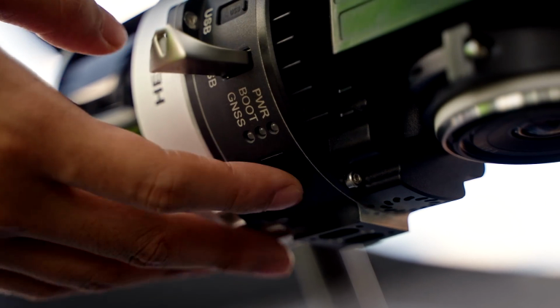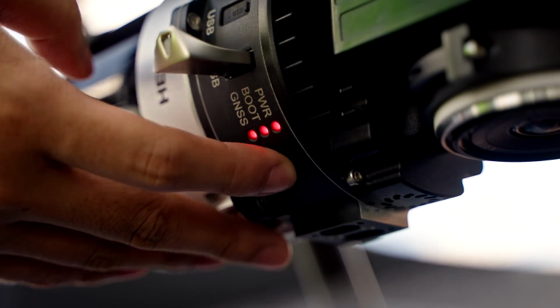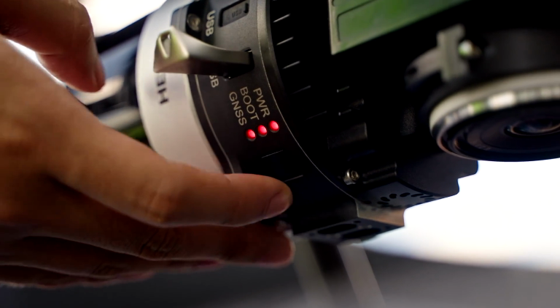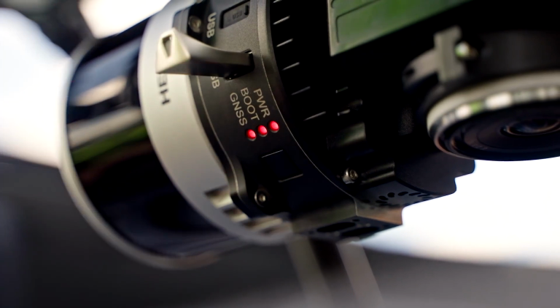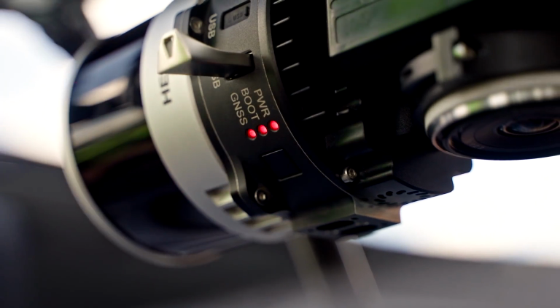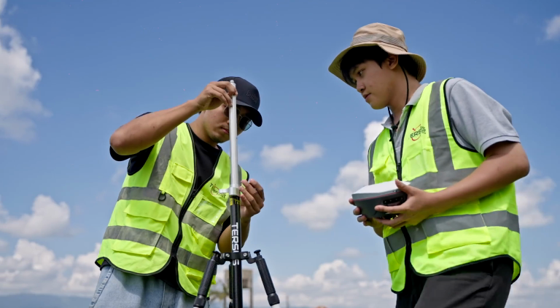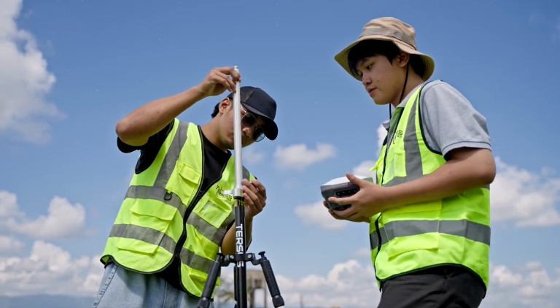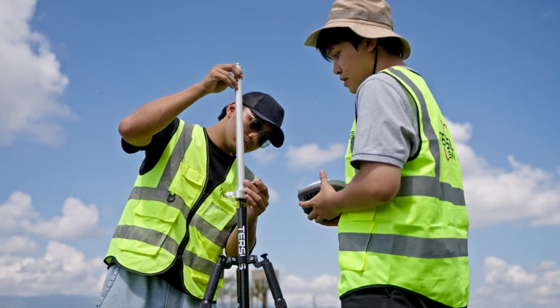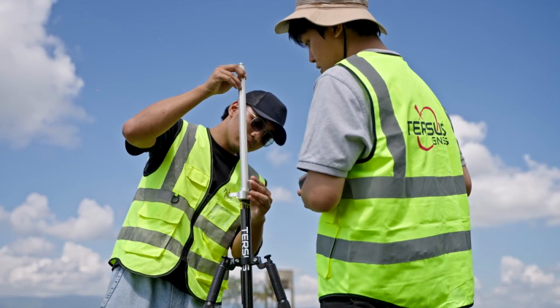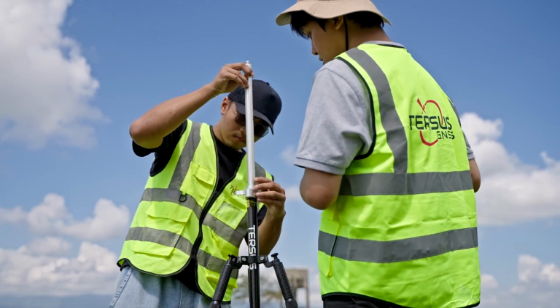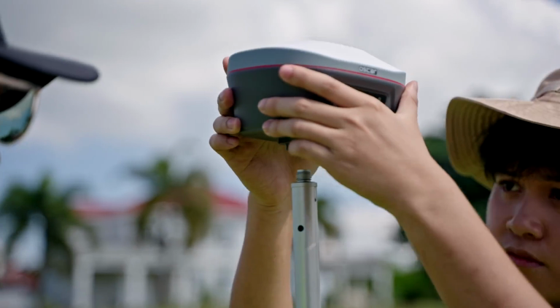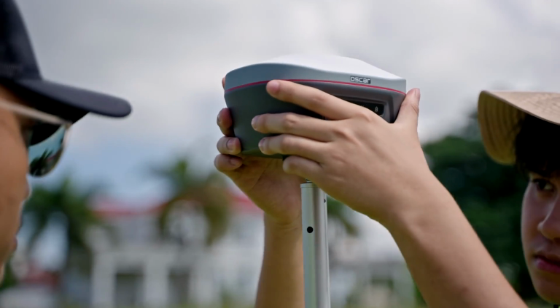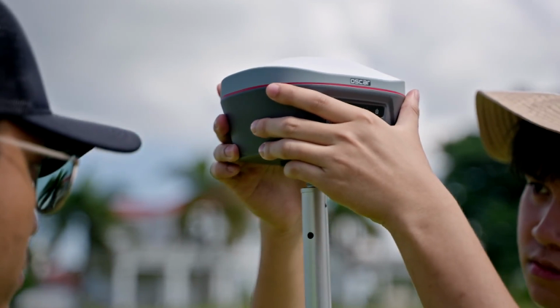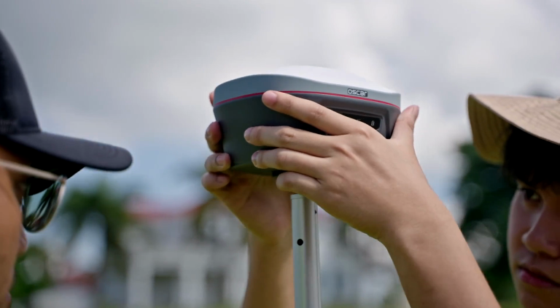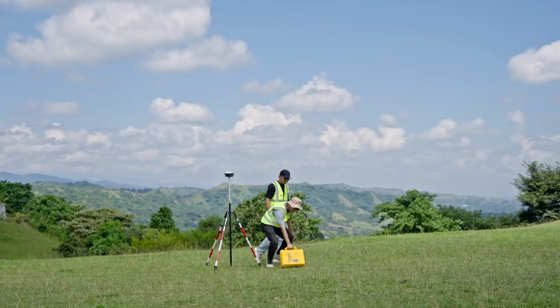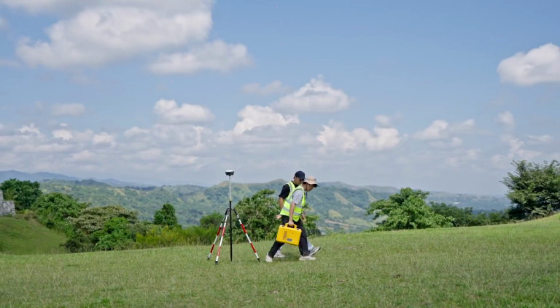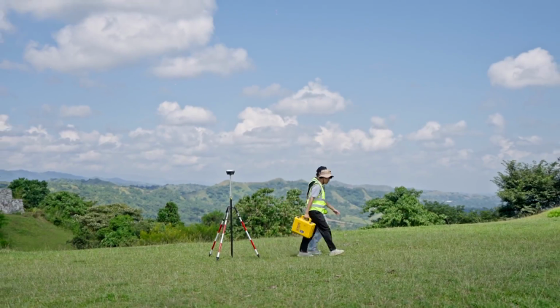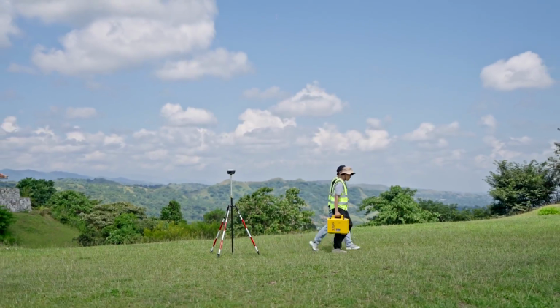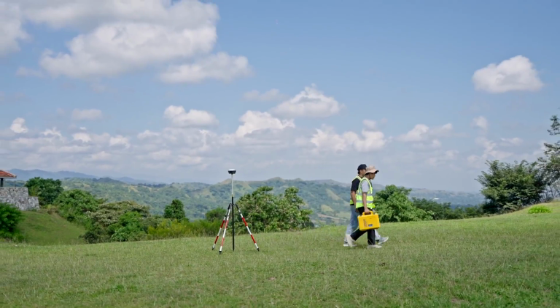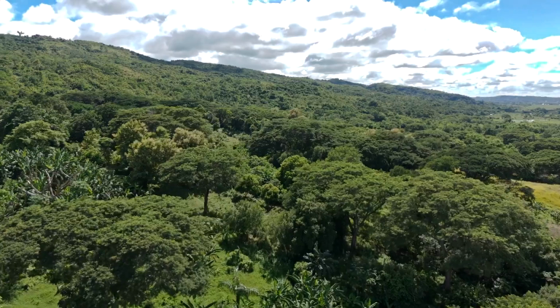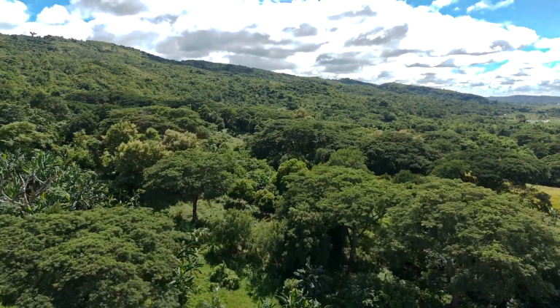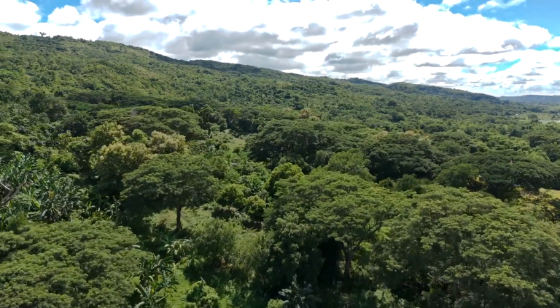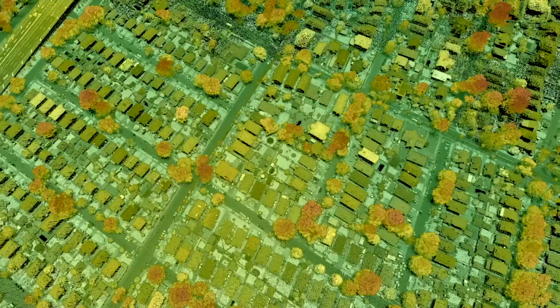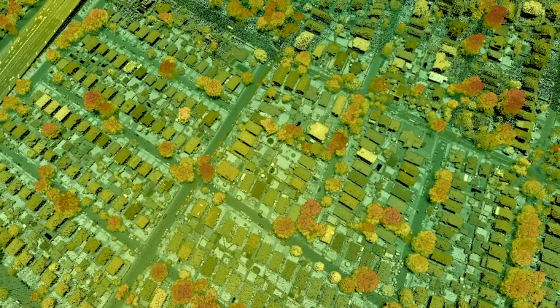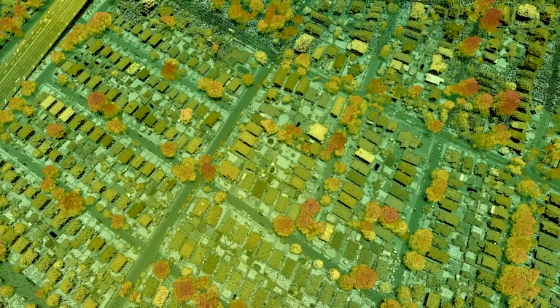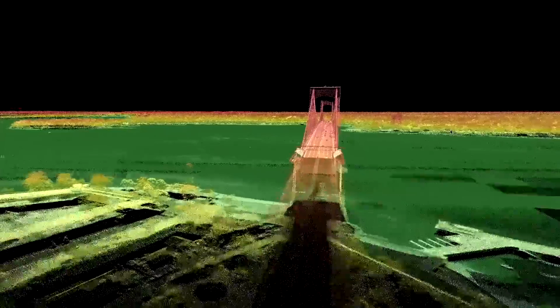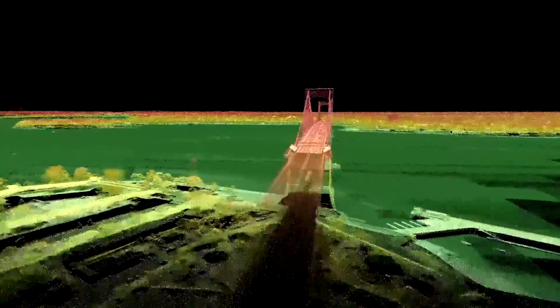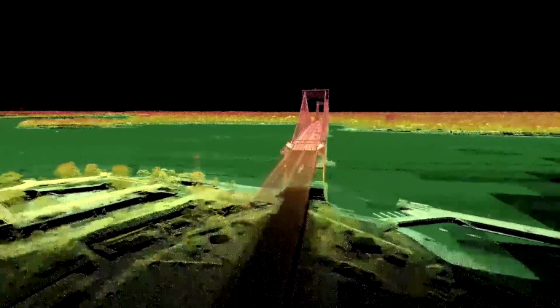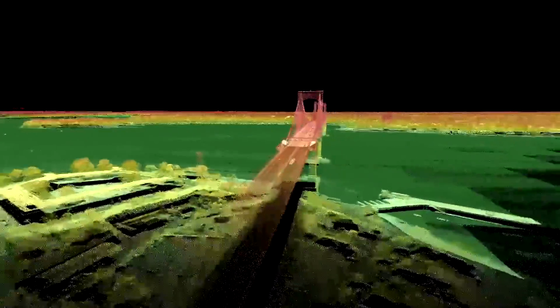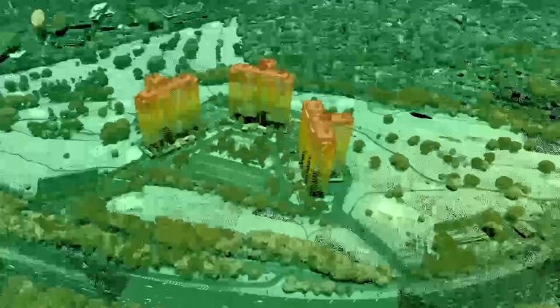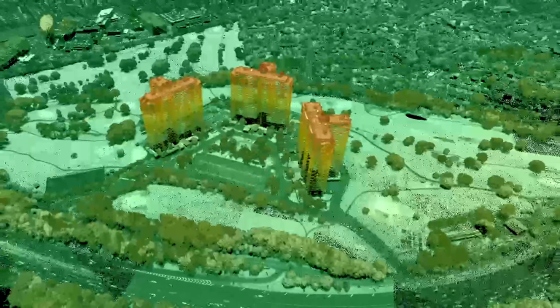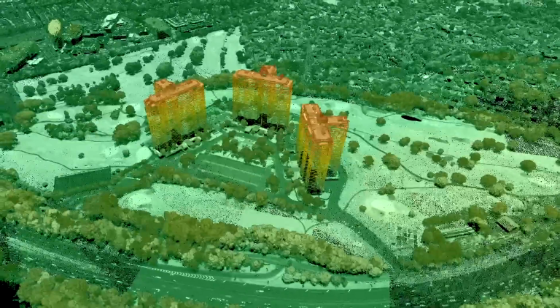MVP is a complete solution provided by Tursus, which can be used both in indoor and outdoor mapping. With massive high-precision 3D spatial data, high-density point cloud data, and high-resolution panoramic image data,